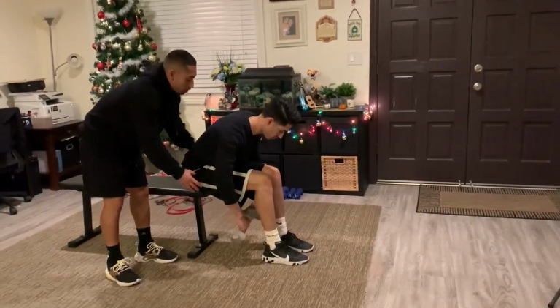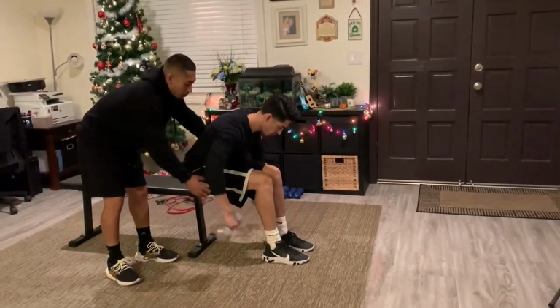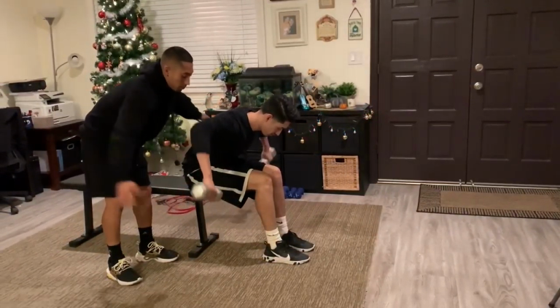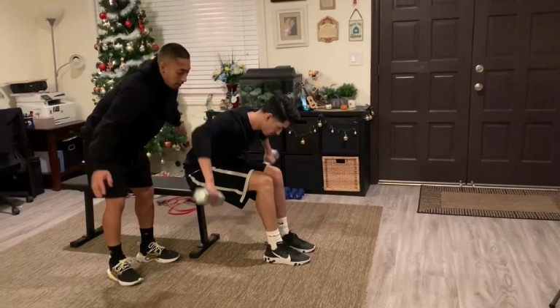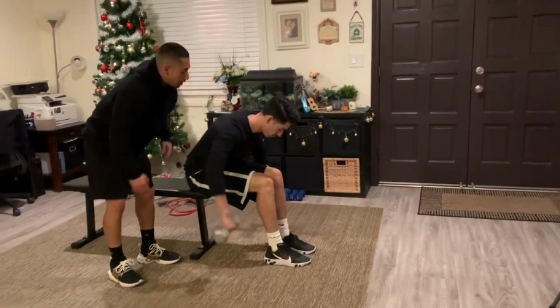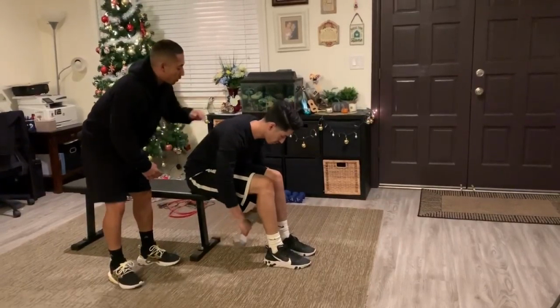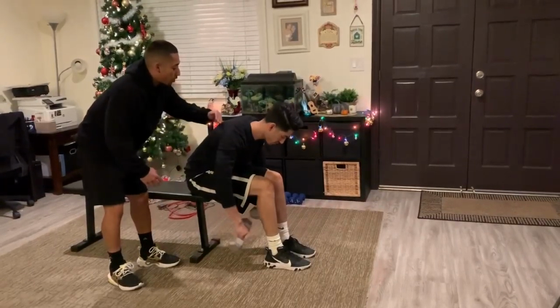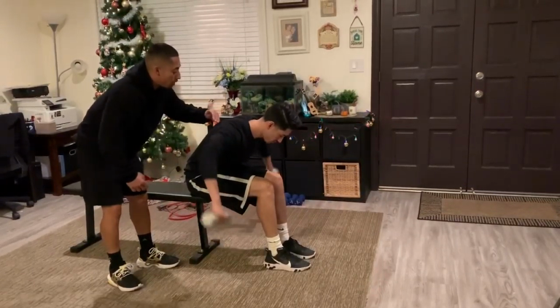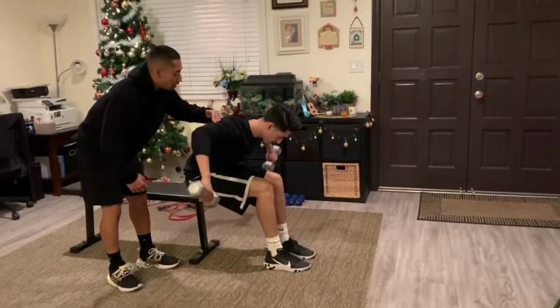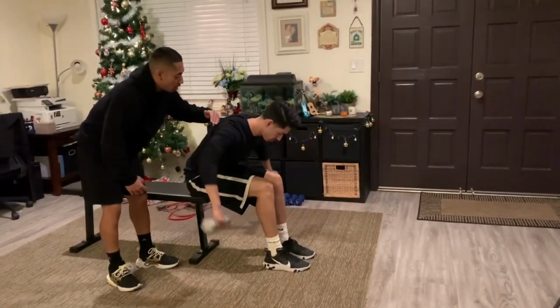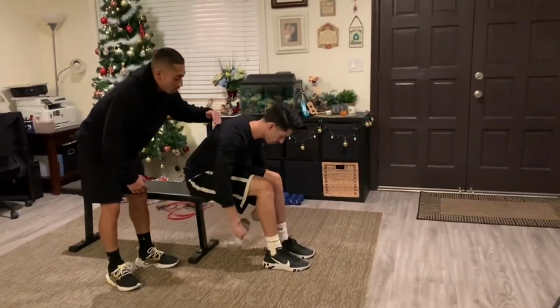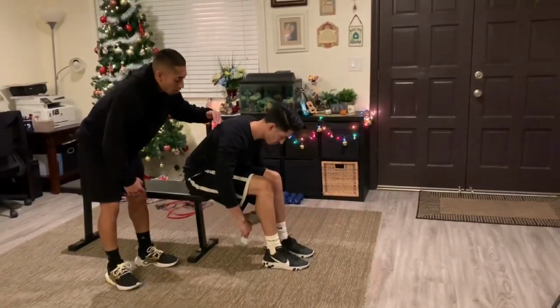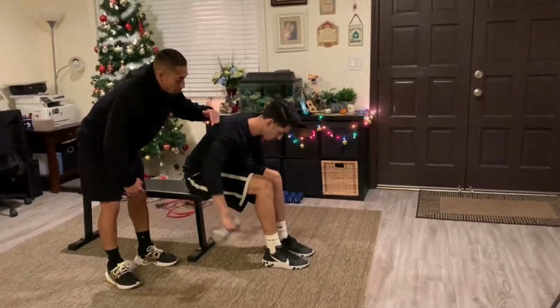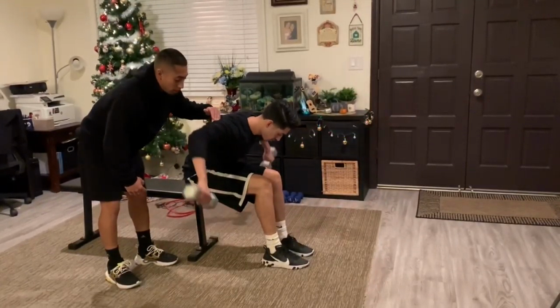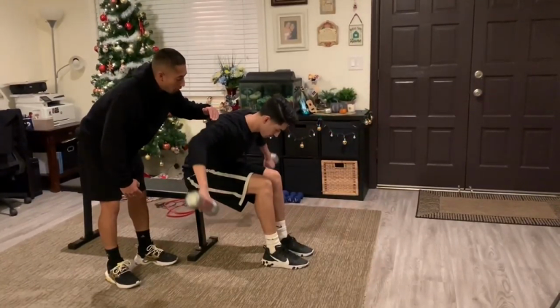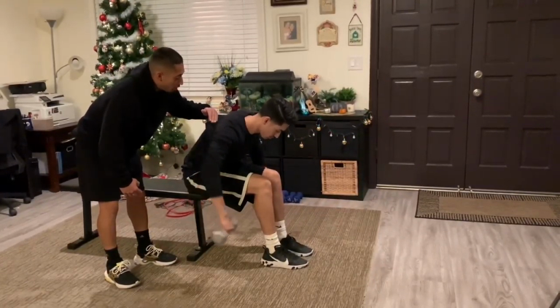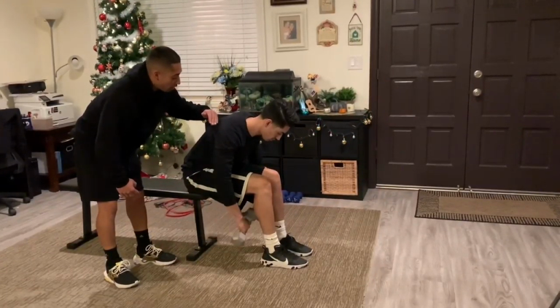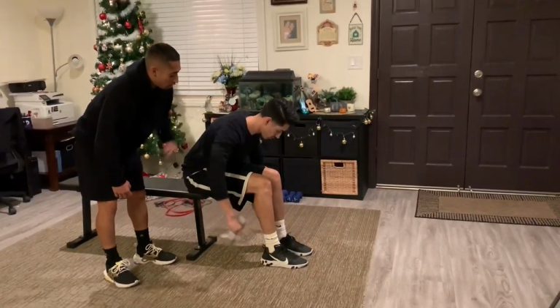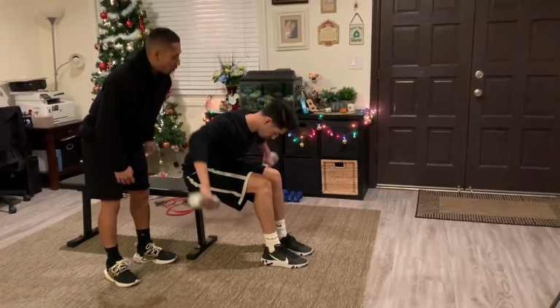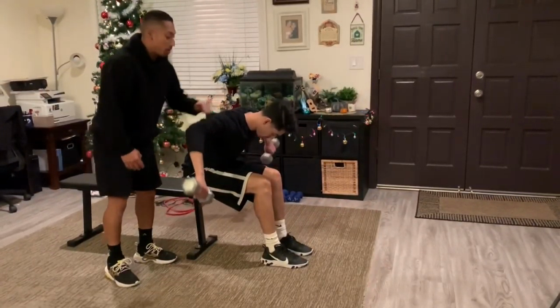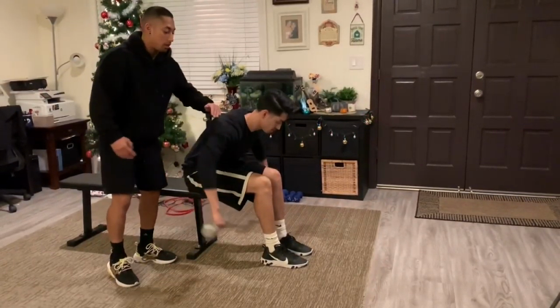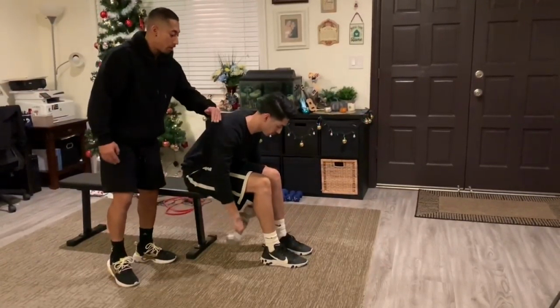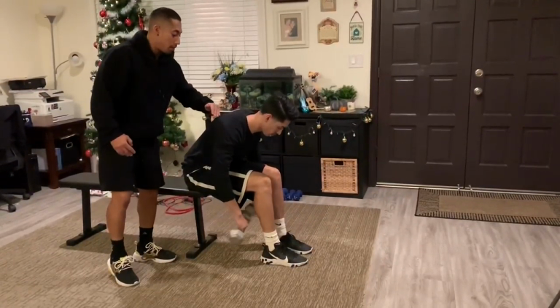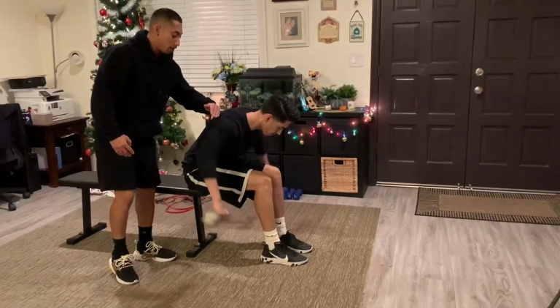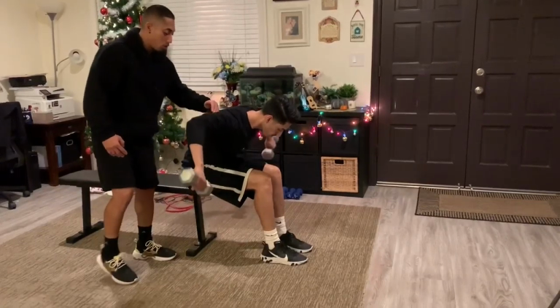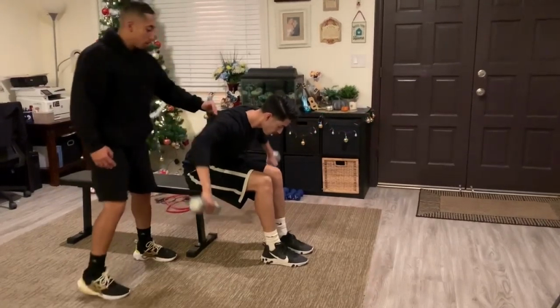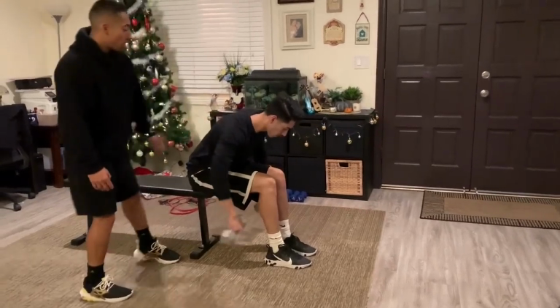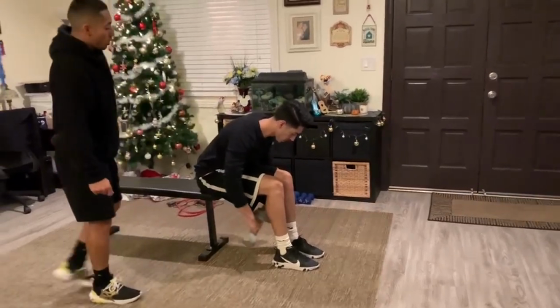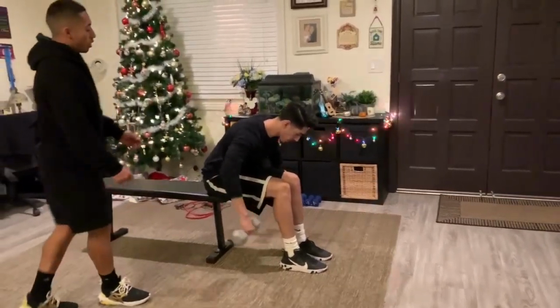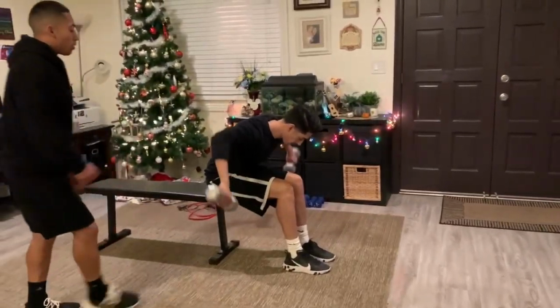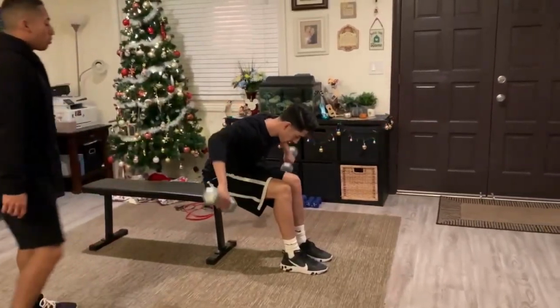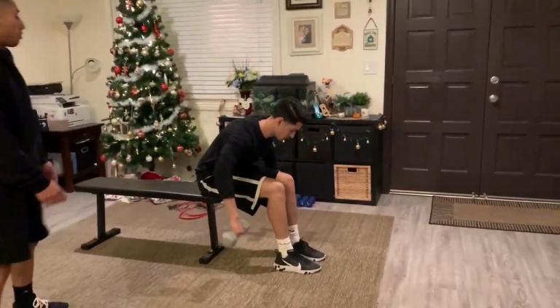You just have them flare out and that's working your rear delt, targeting that right there. You just want to make sure to keep that controlled through the whole movement.